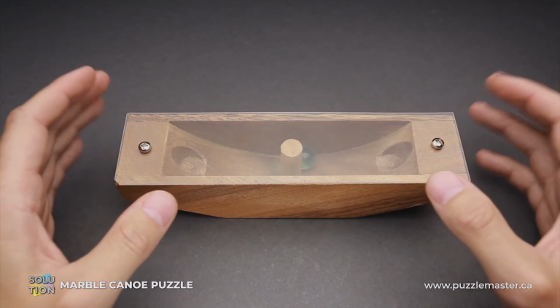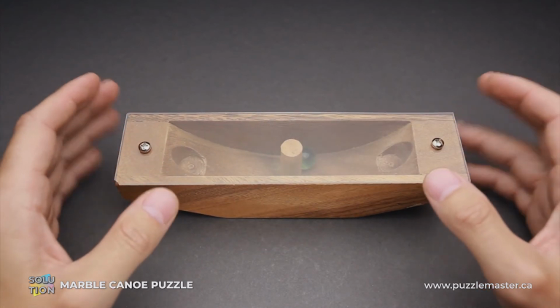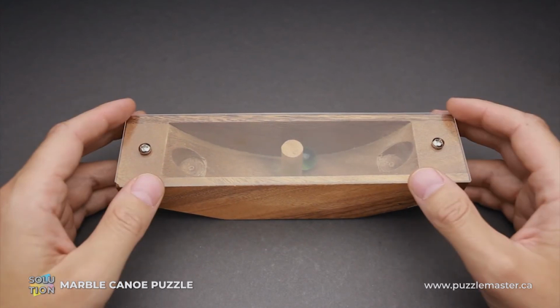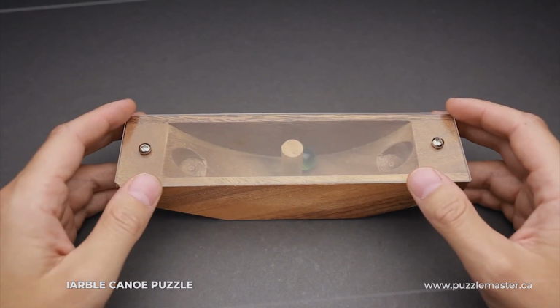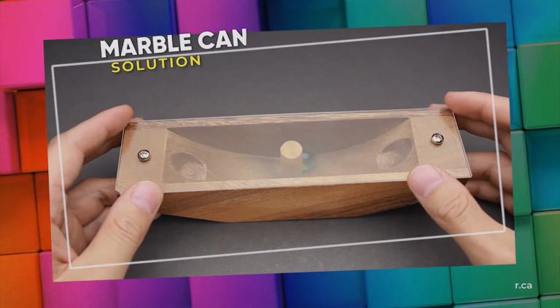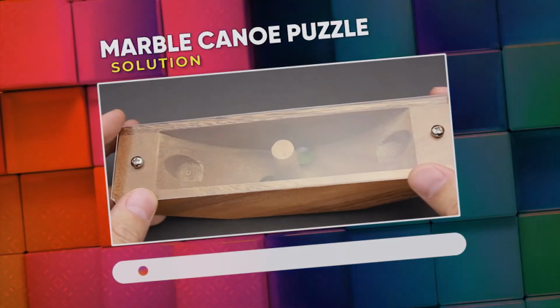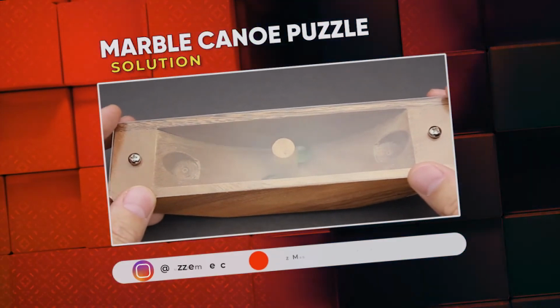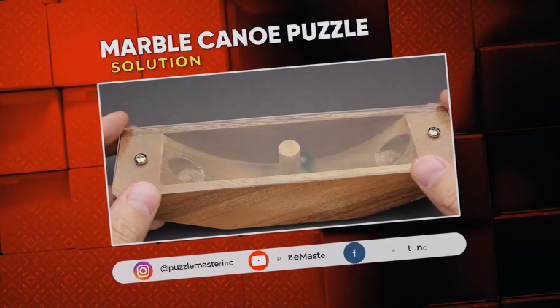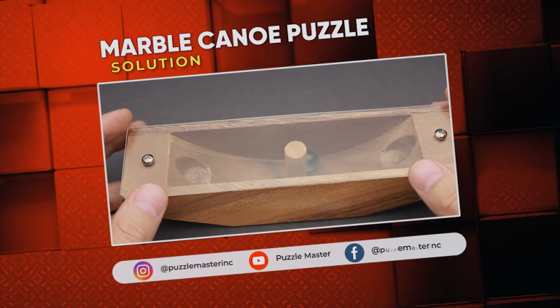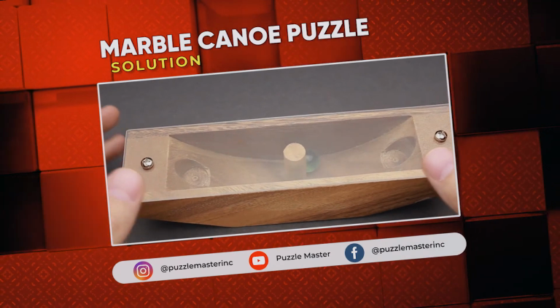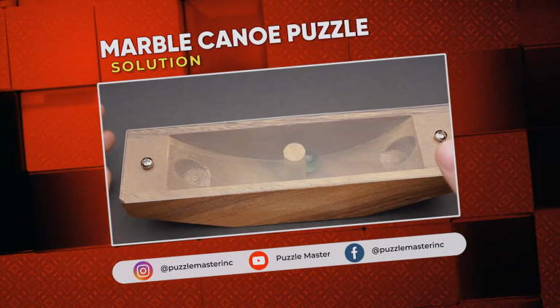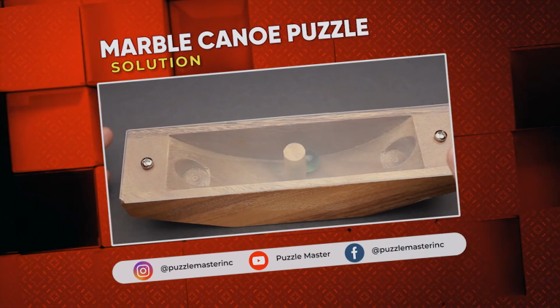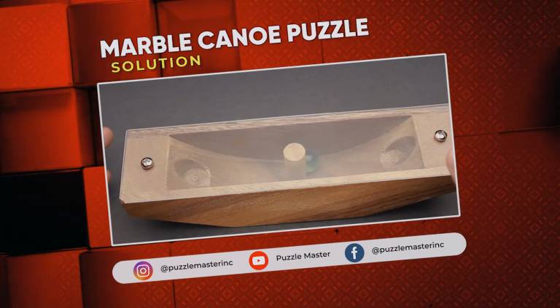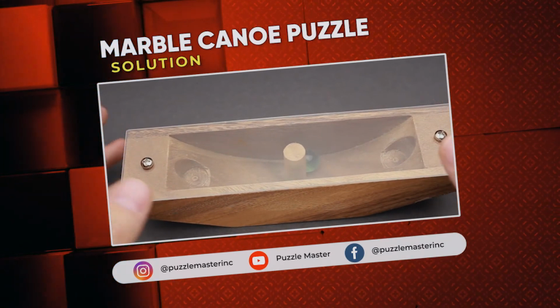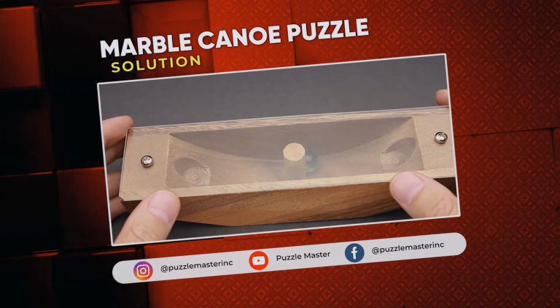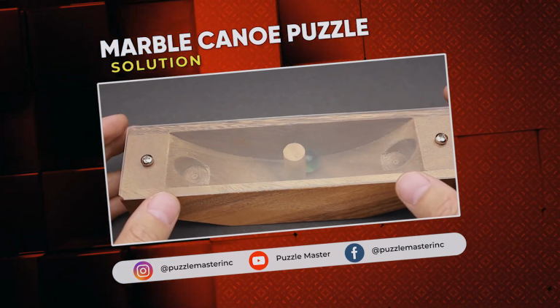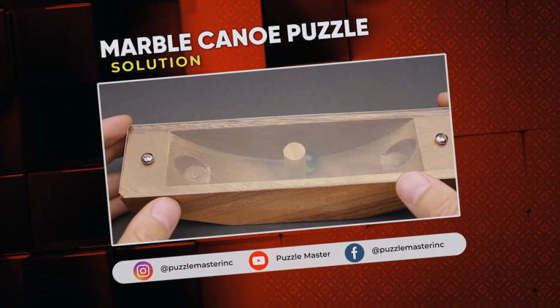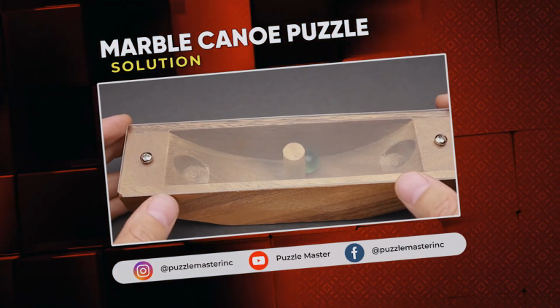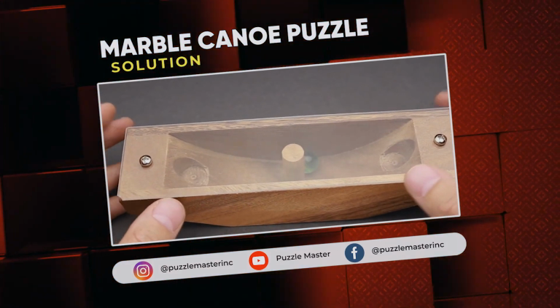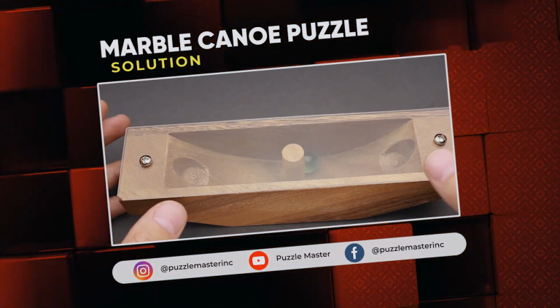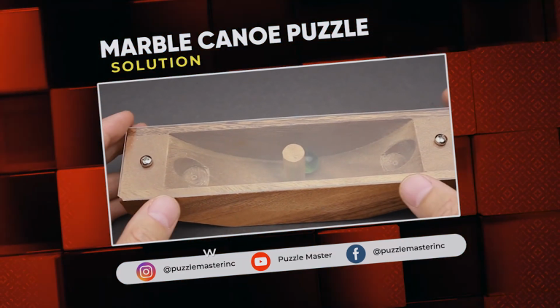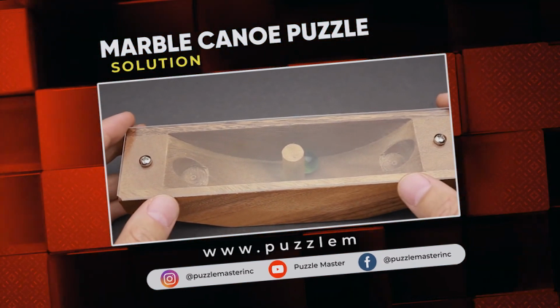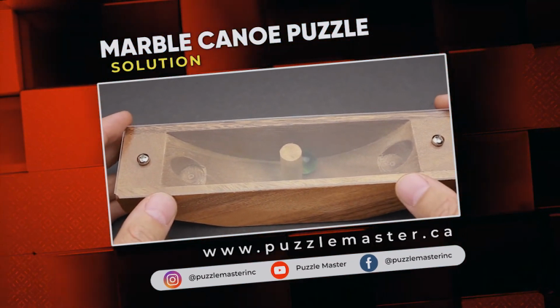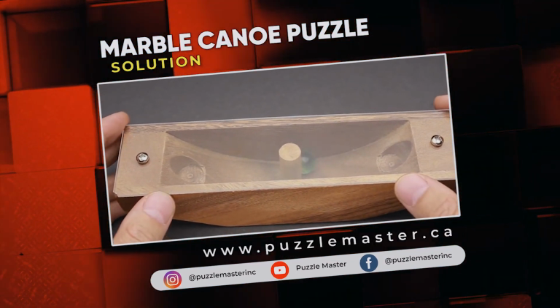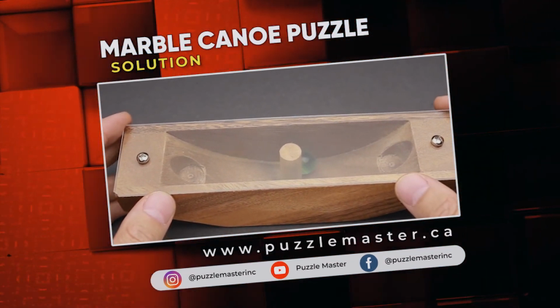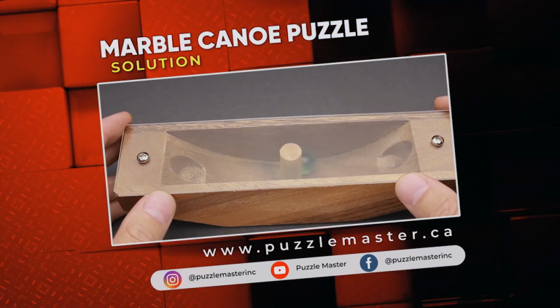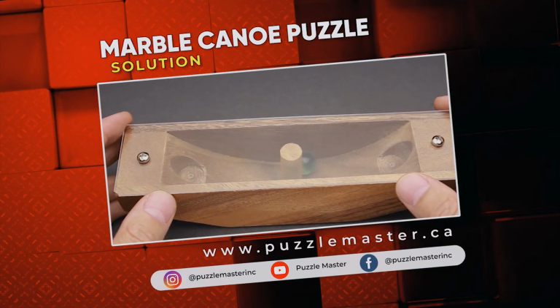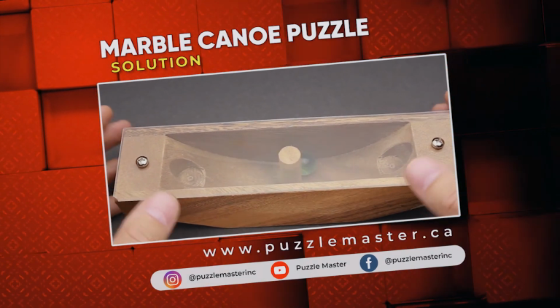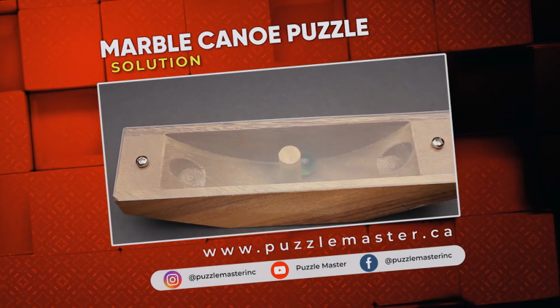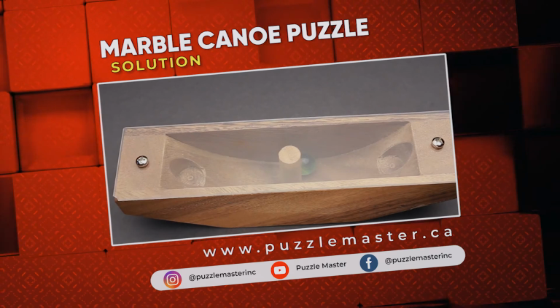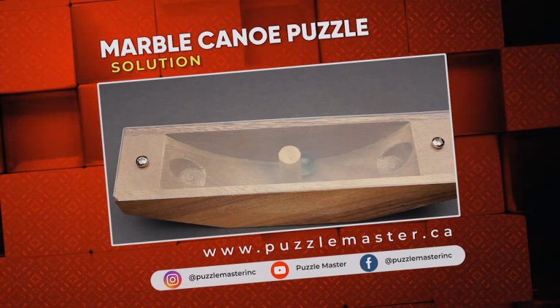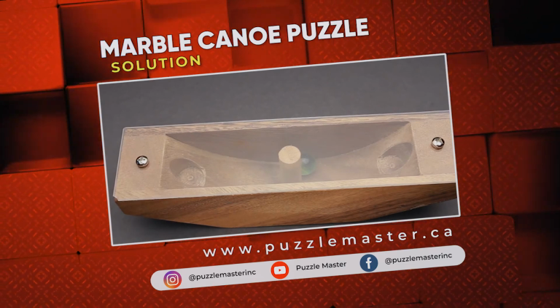If you like the Marble Canoe puzzle or you want to try some other amazing puzzles, go to puzzlemaster.ca. See you next time.